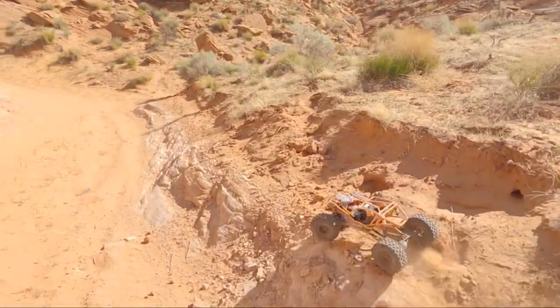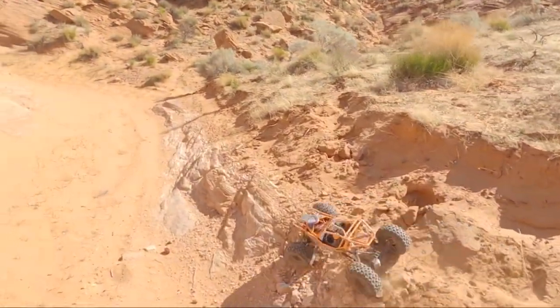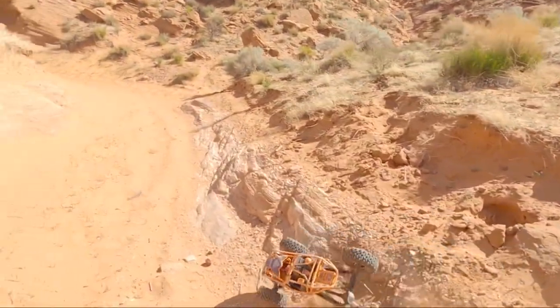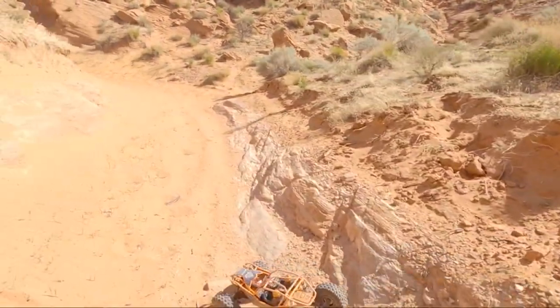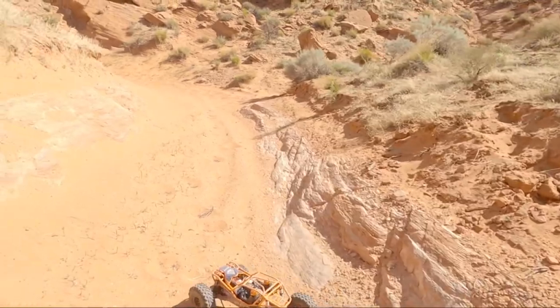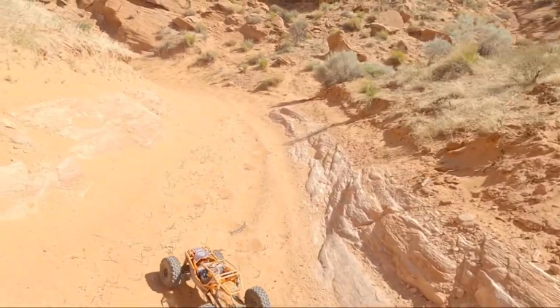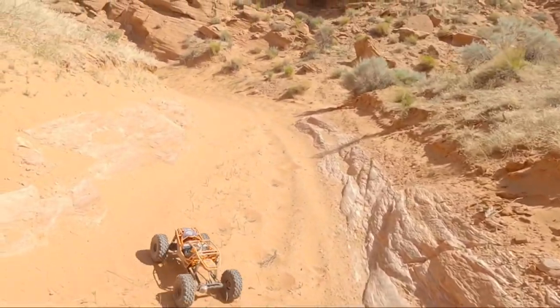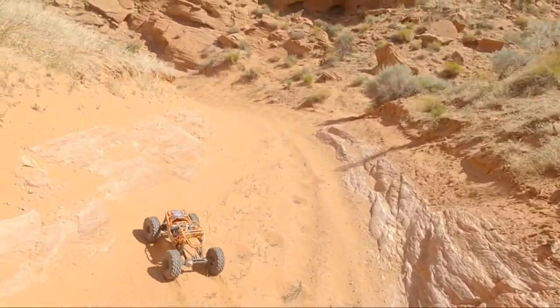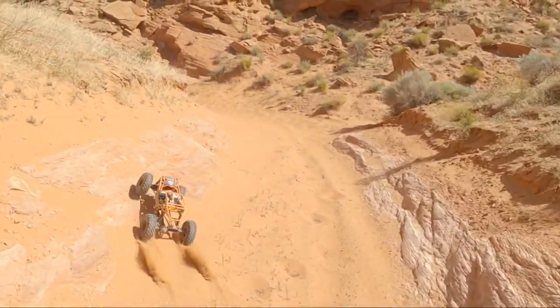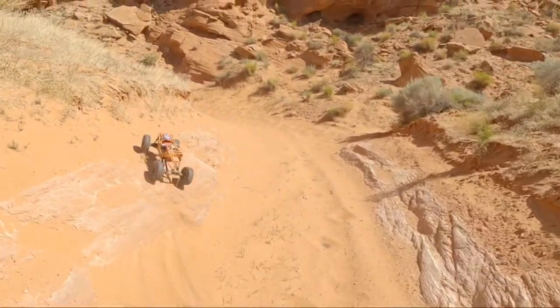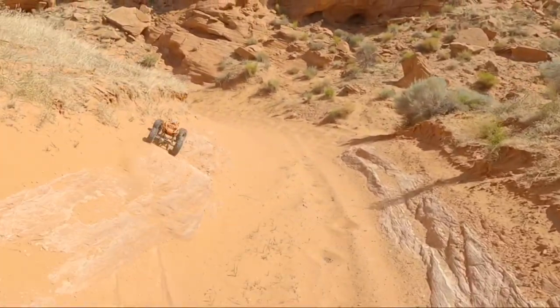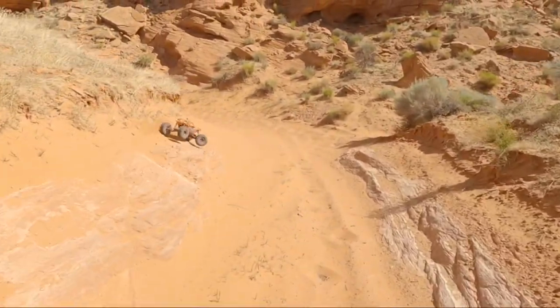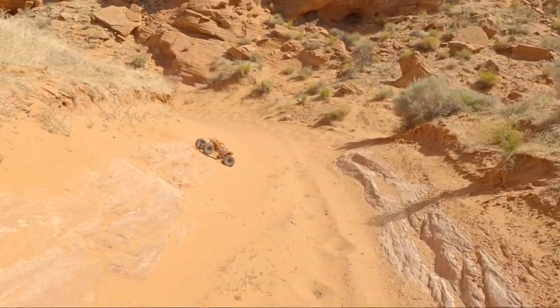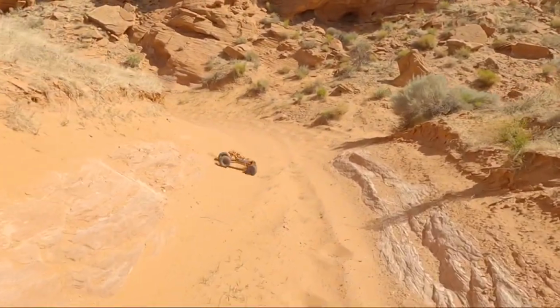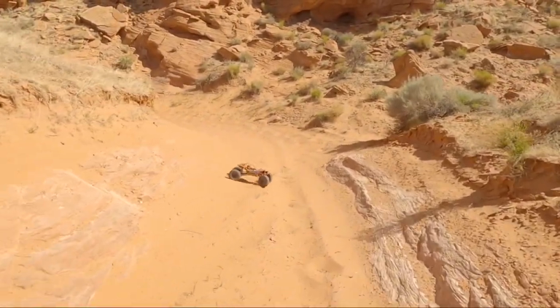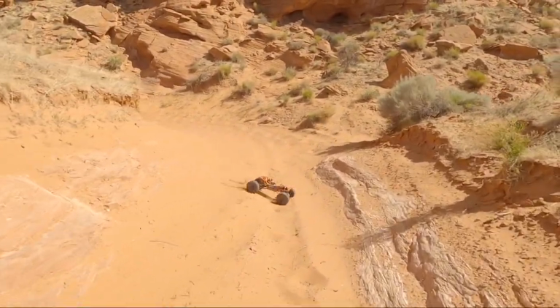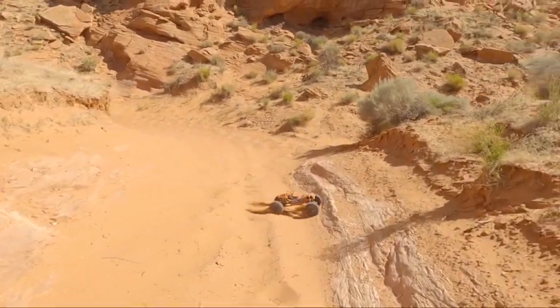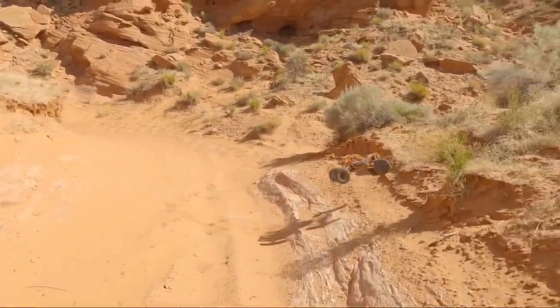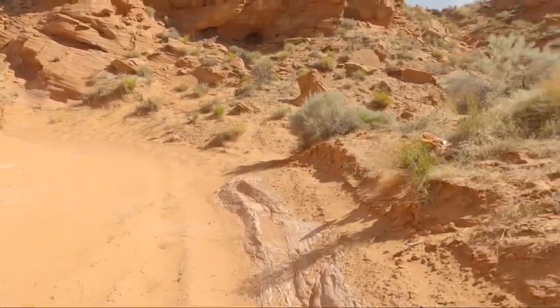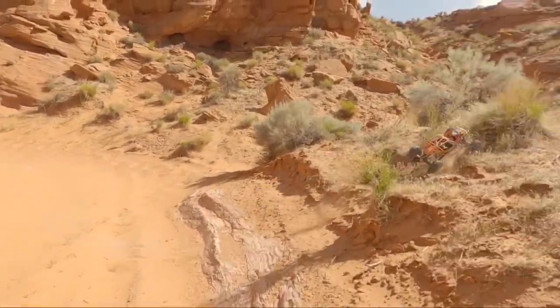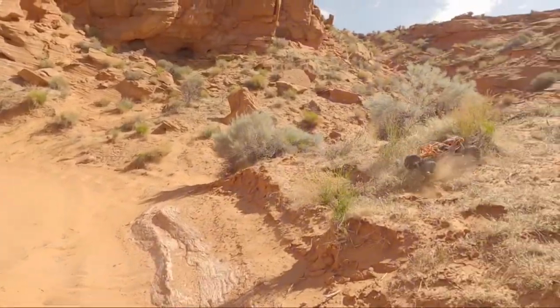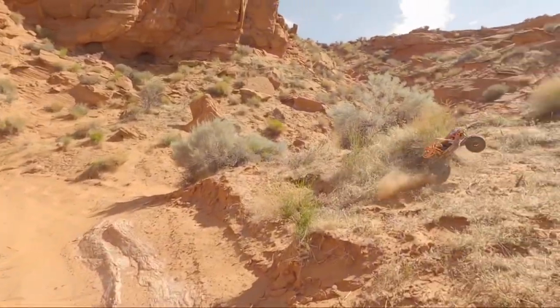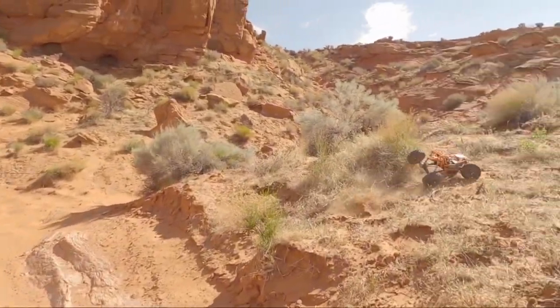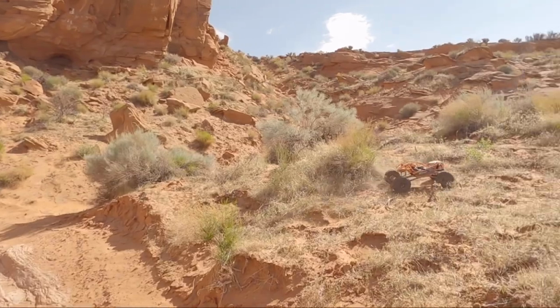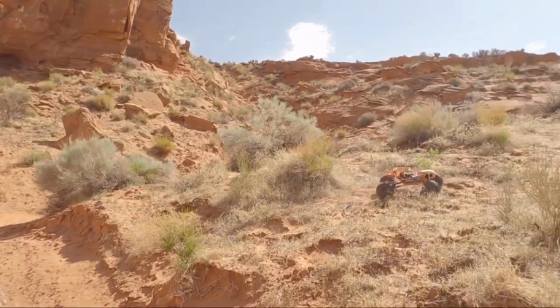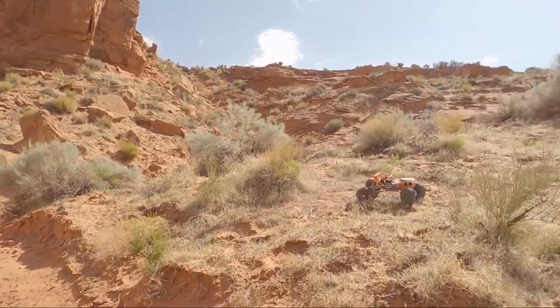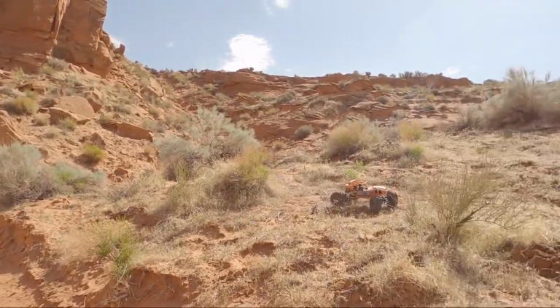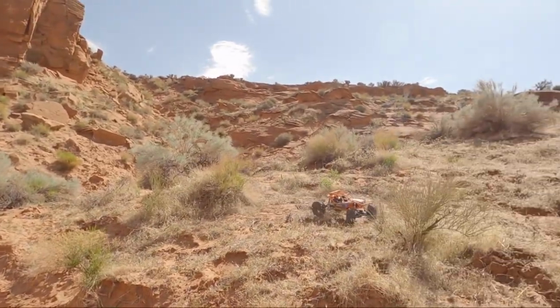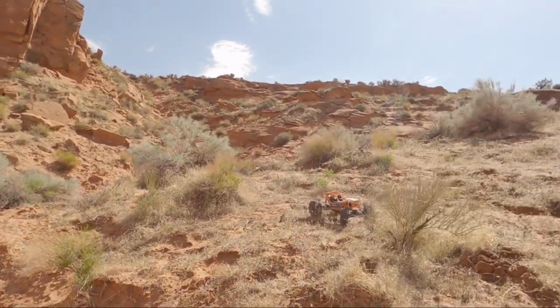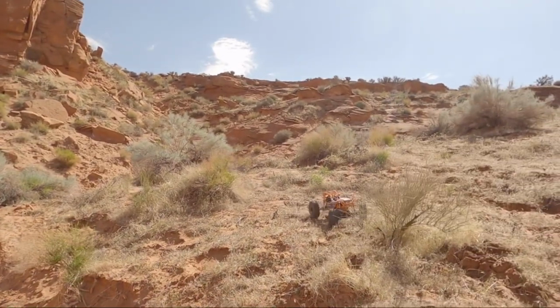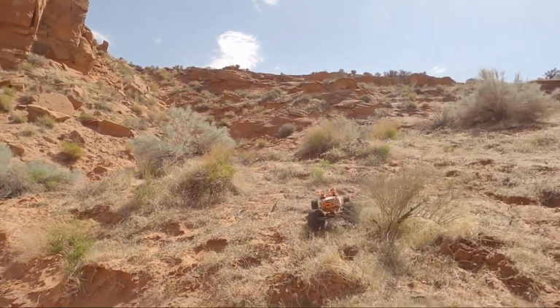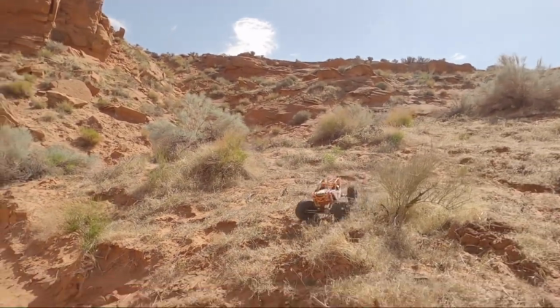You don't have to have a crazy terrain like this to get out and enjoy this thing. A couple of small hills and you could have a good day.